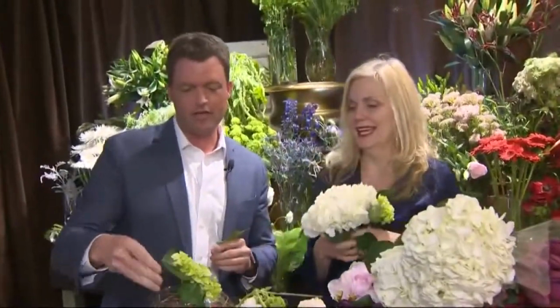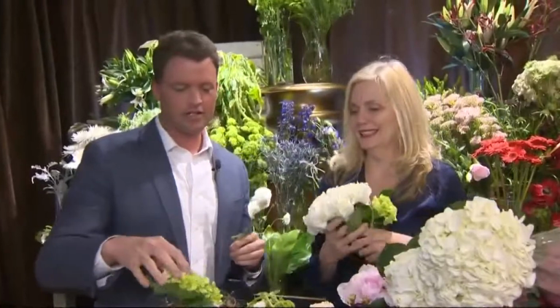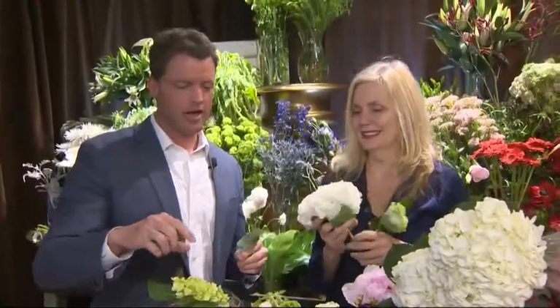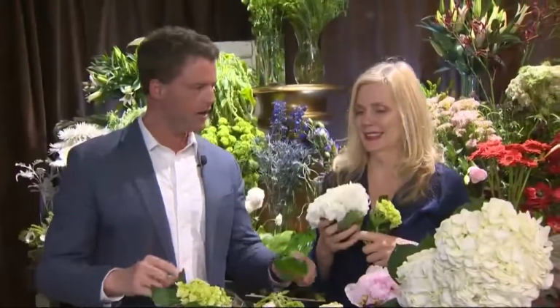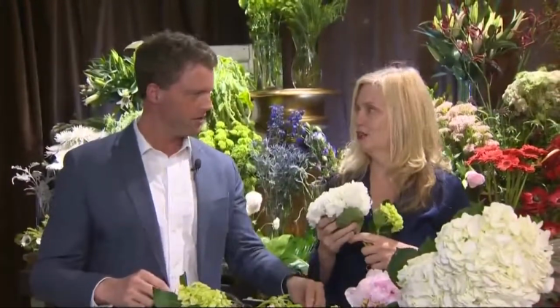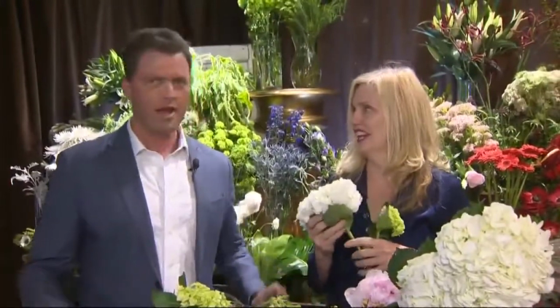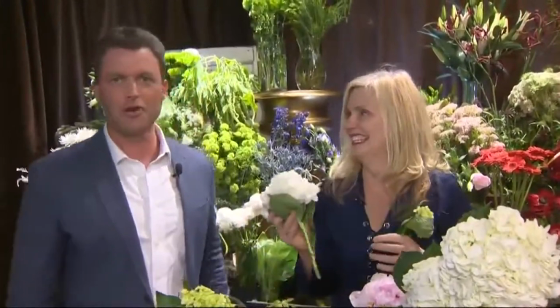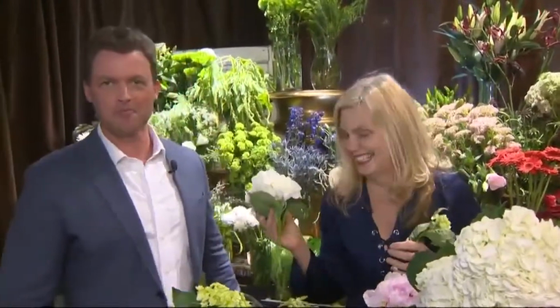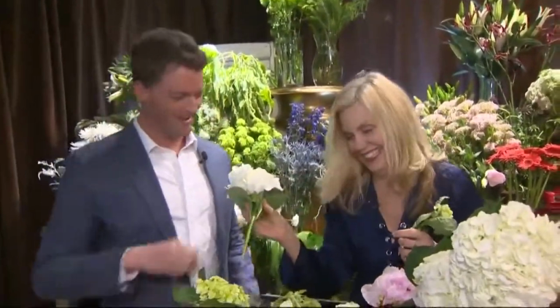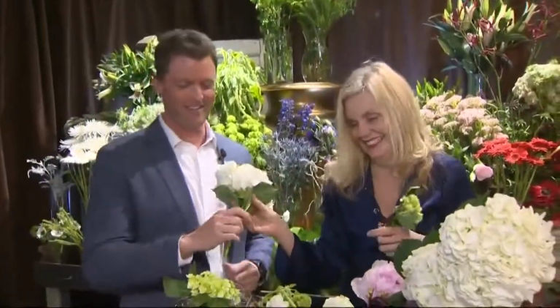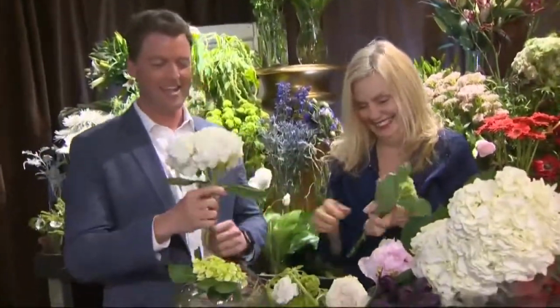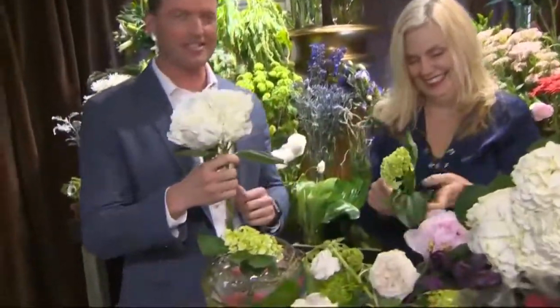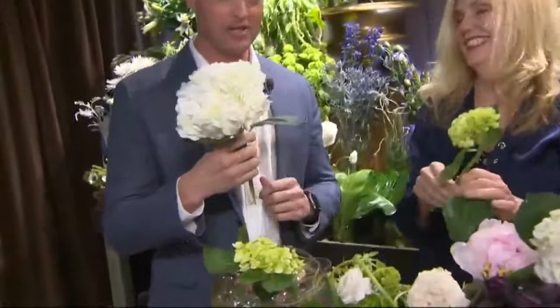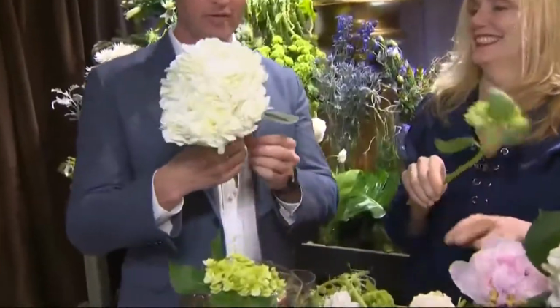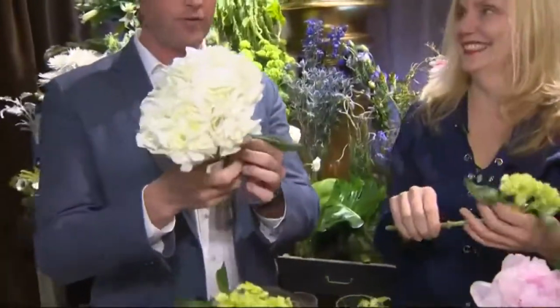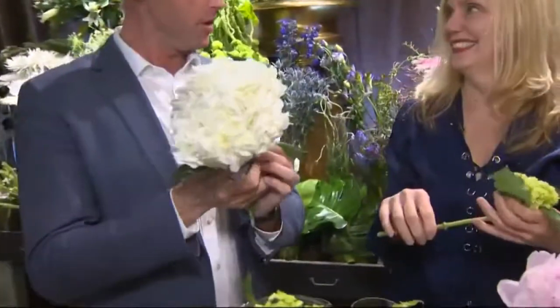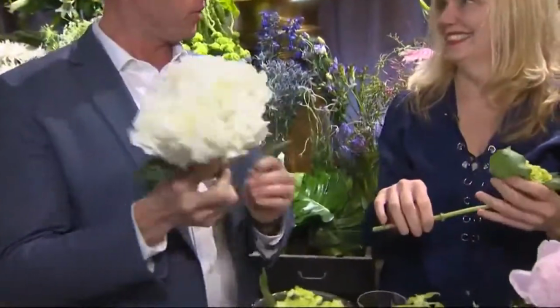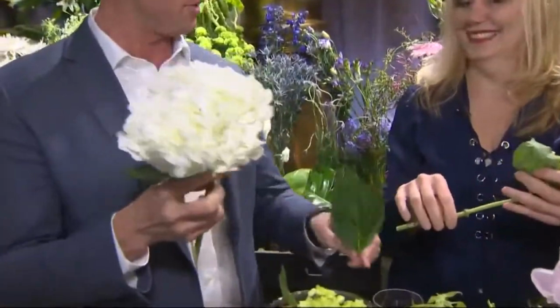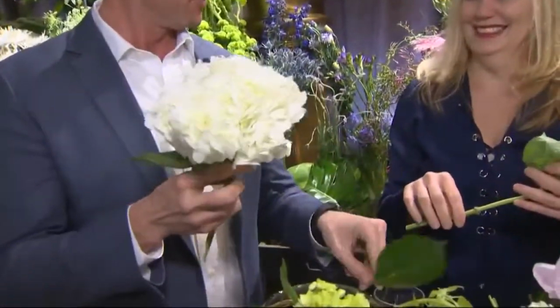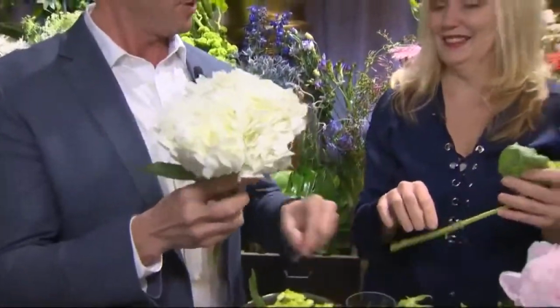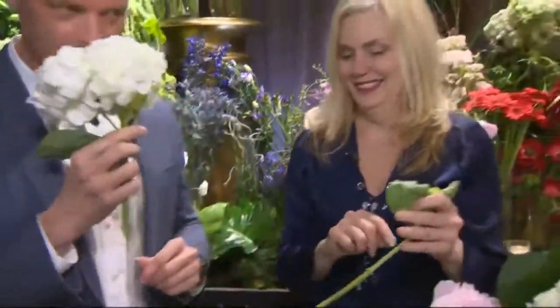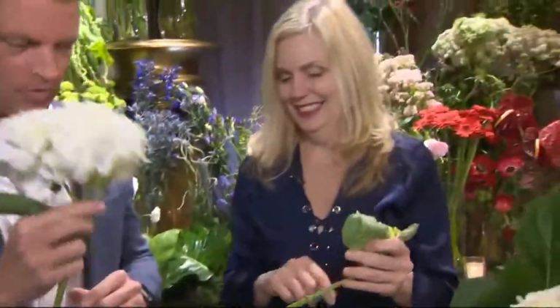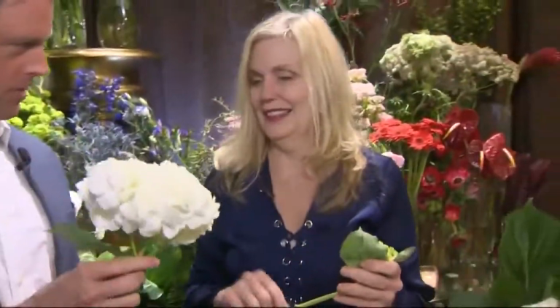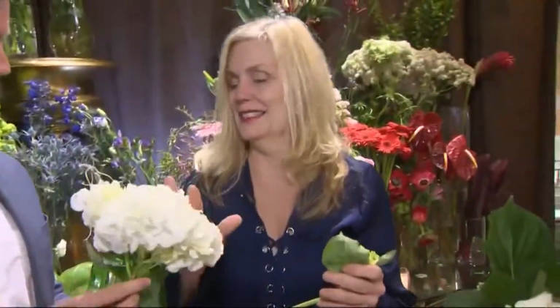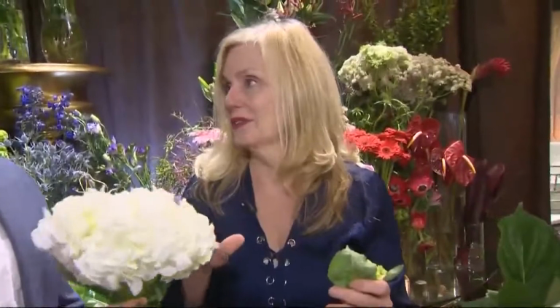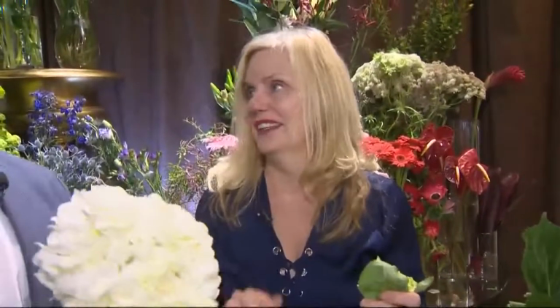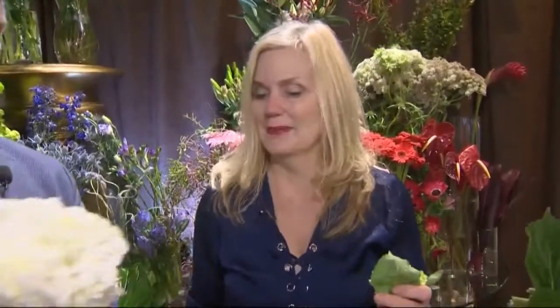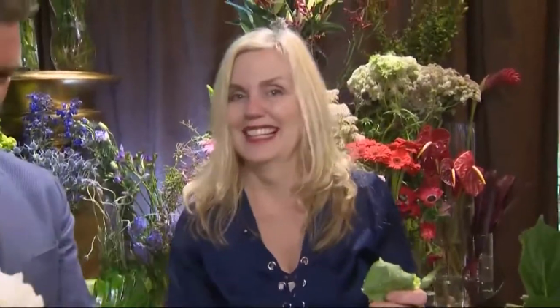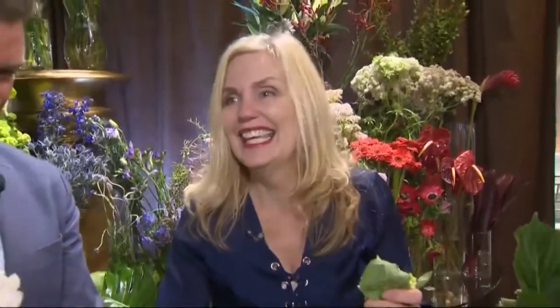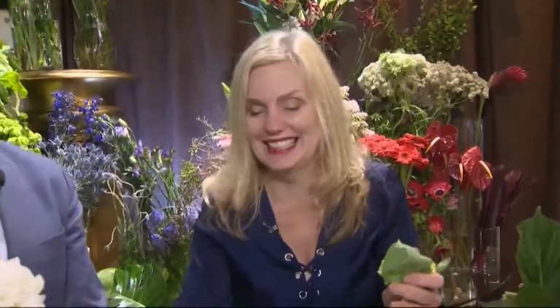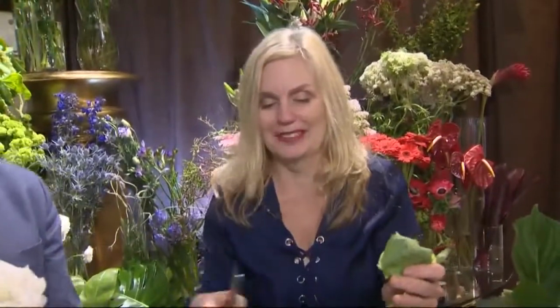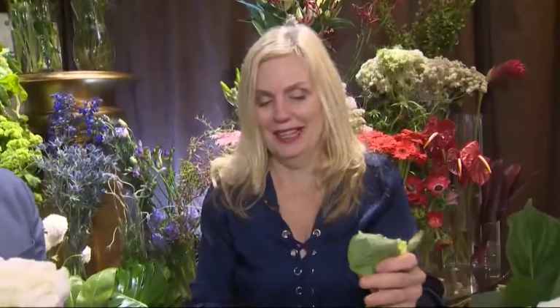And this is called a hydrangea. Hydrangea — okay, I'm learning. And this is something that you would give your girlfriend, like if you're going to prom or something? This is hydrangea. This is also hydrangea? Yeah, these are Mother's Day flowers.